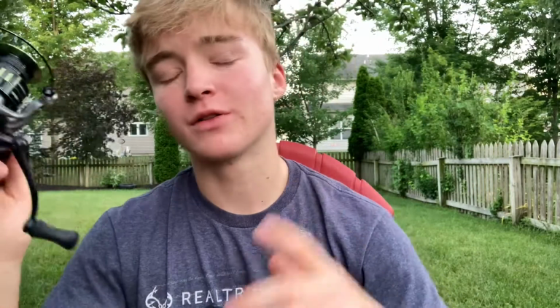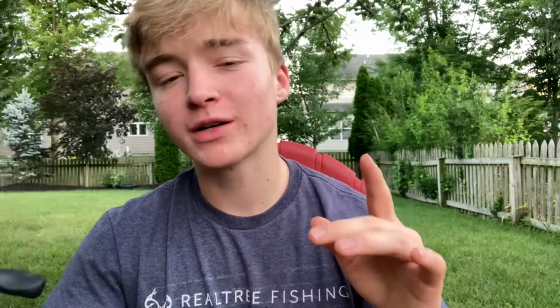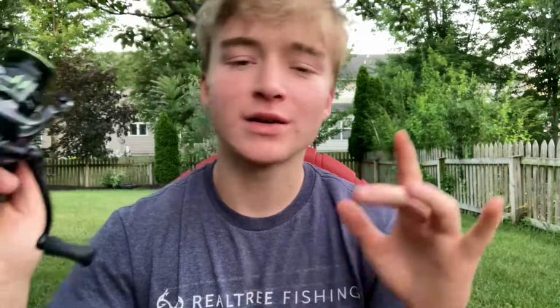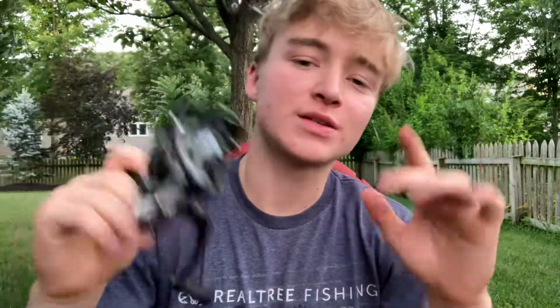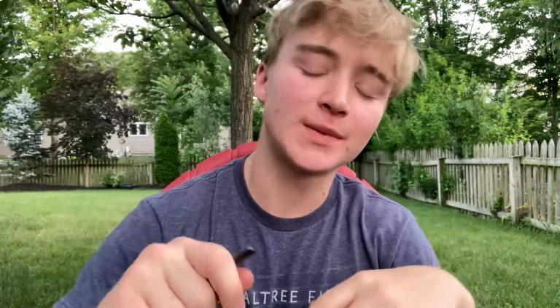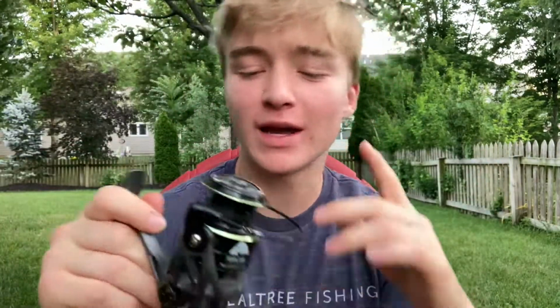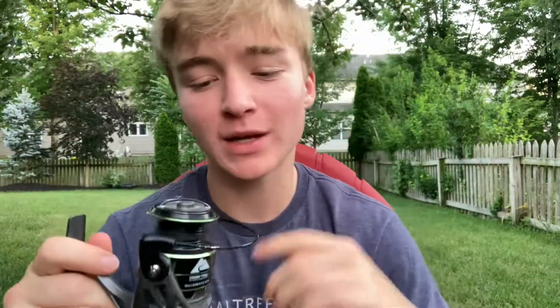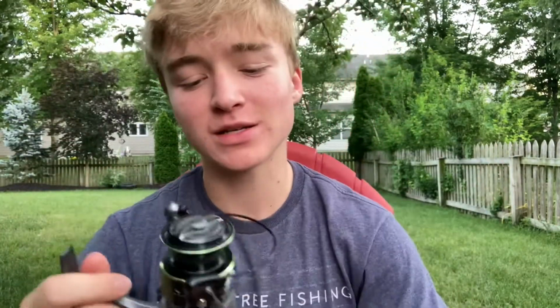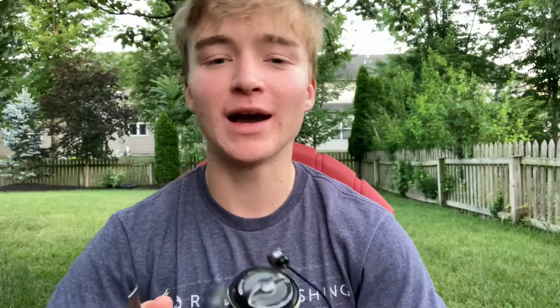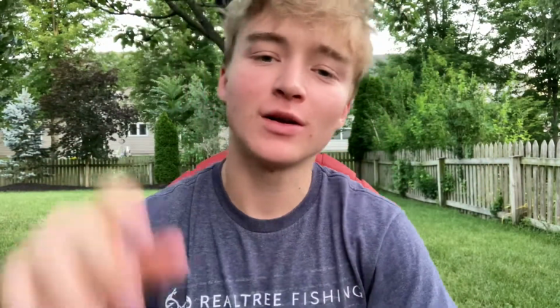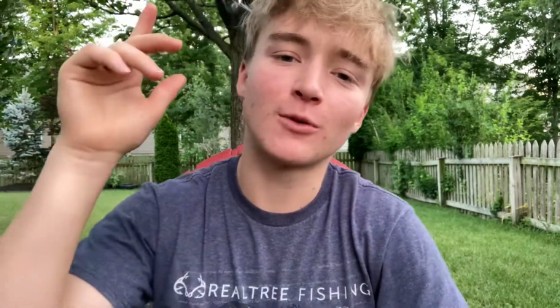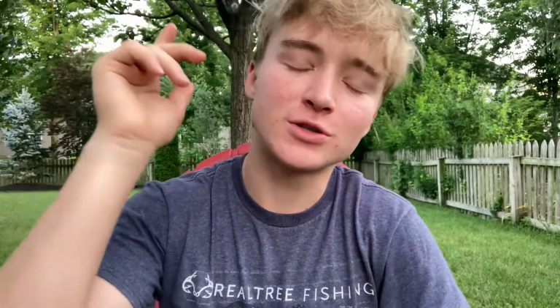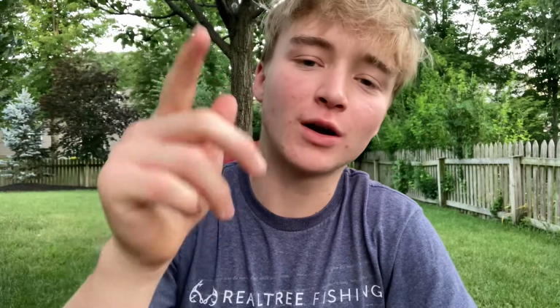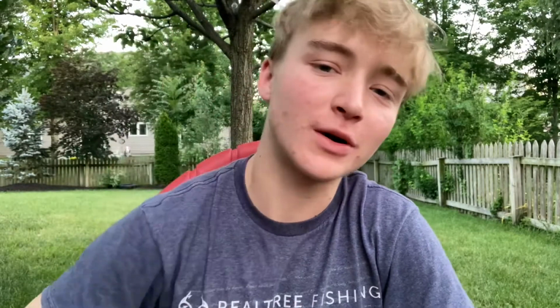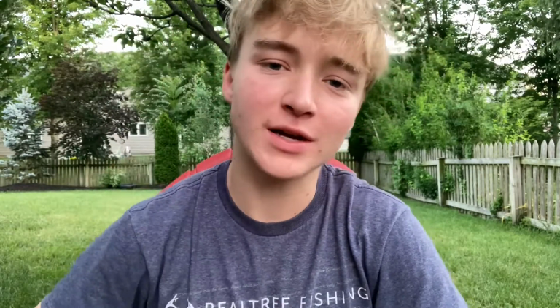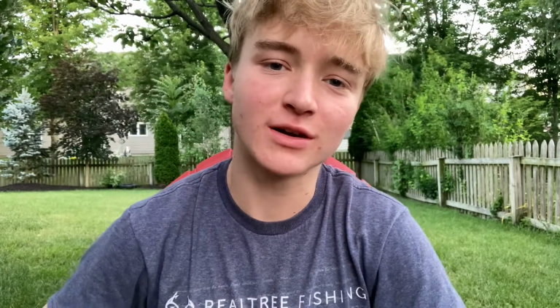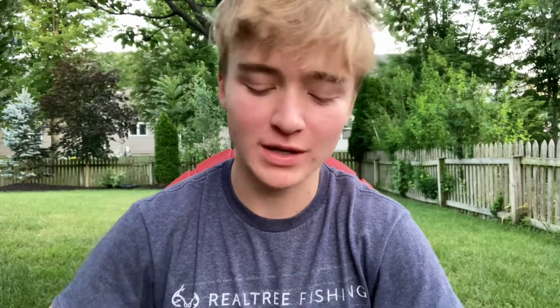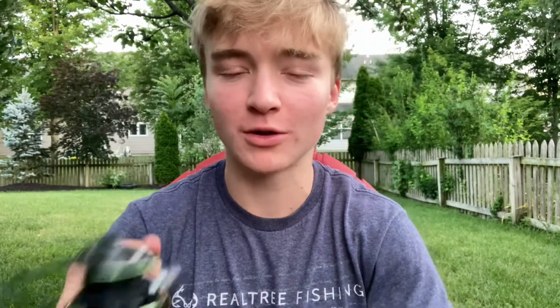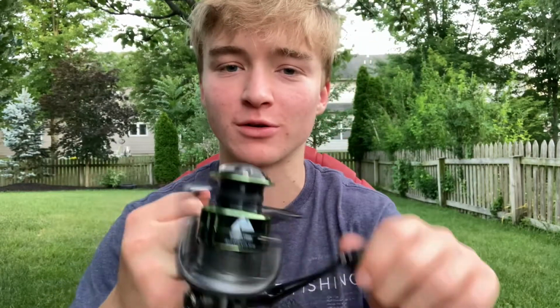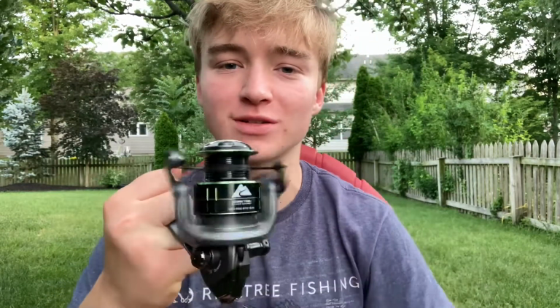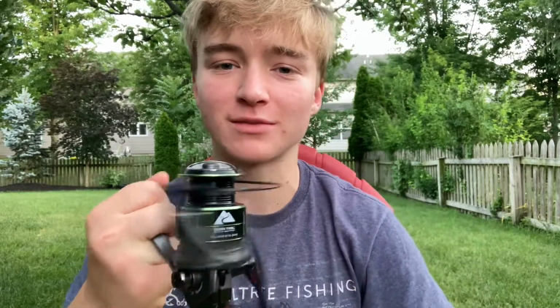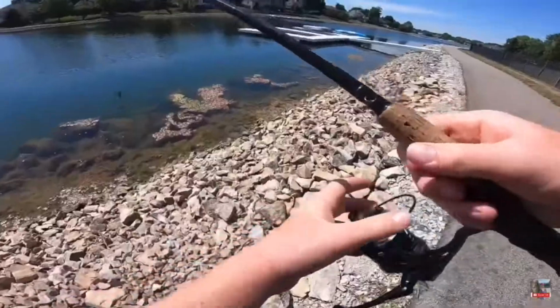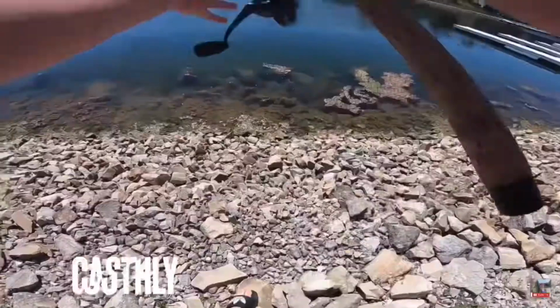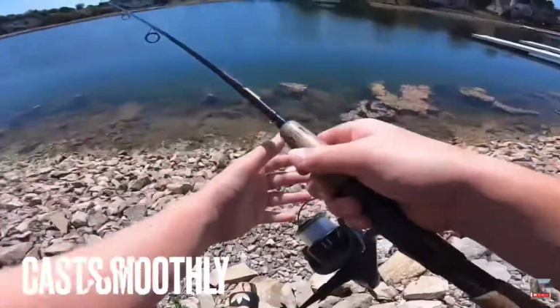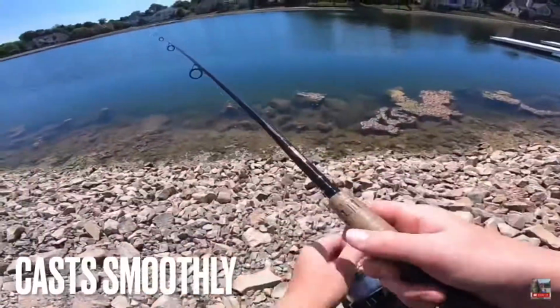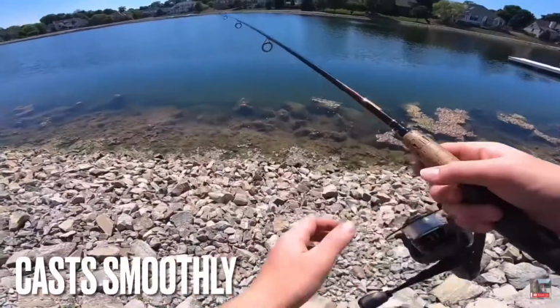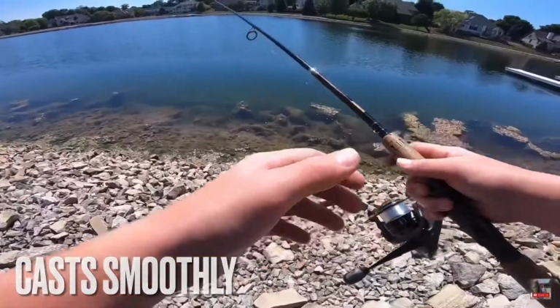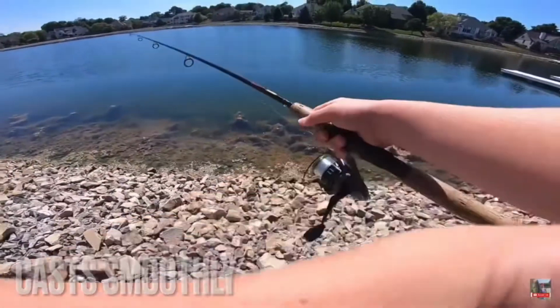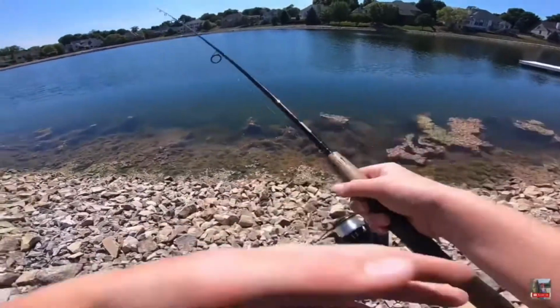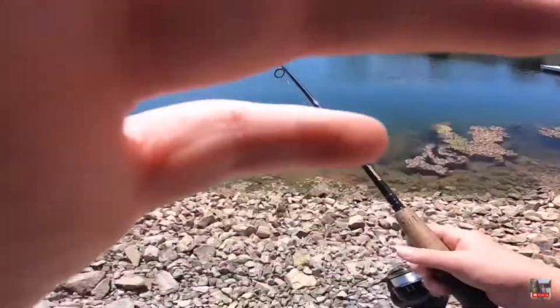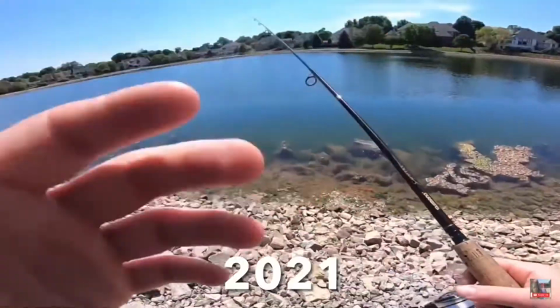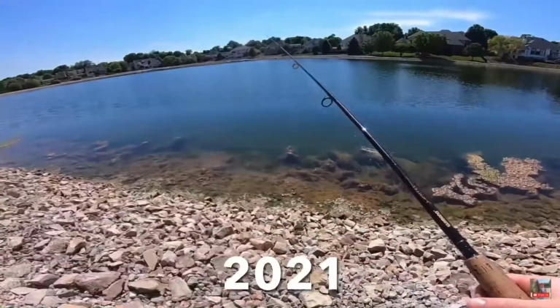We've gone over the looks, the sound demo, and the mechanics. Now I'm going to show you a clip from last year of me out on the water with this reel. I'm just seeing these fish all over folks.